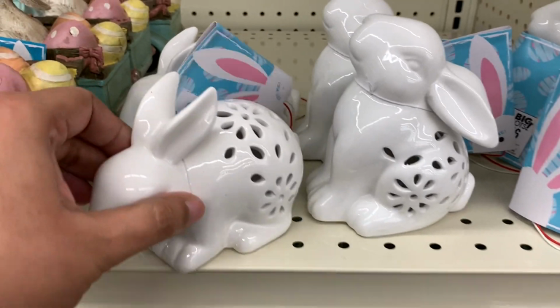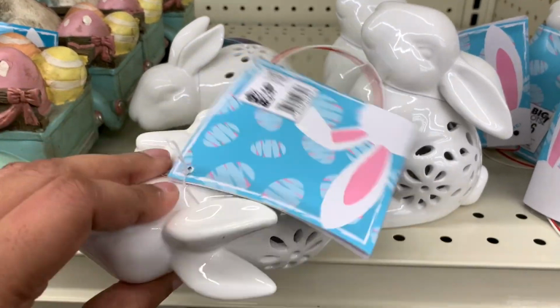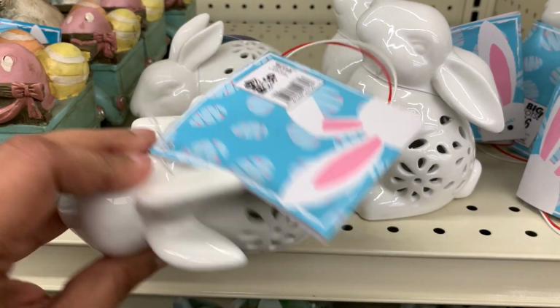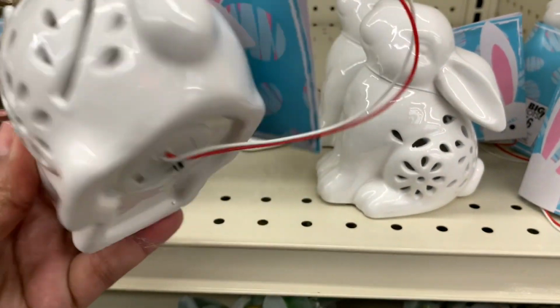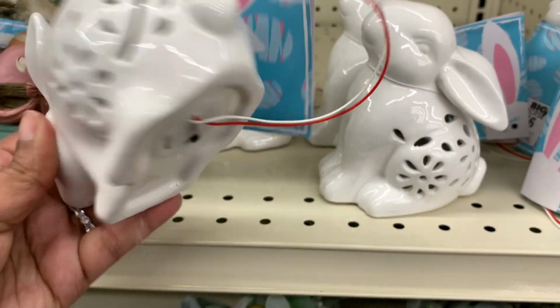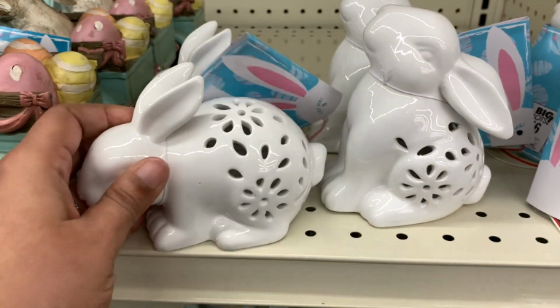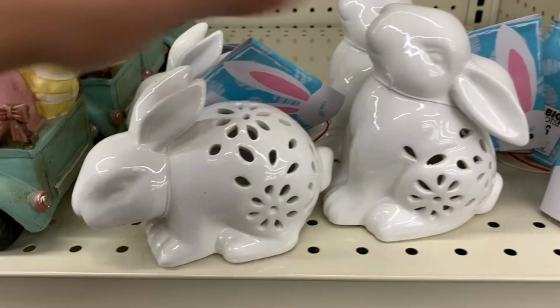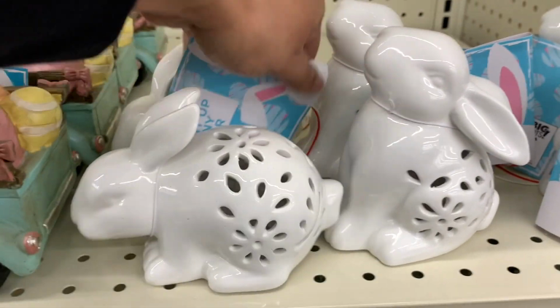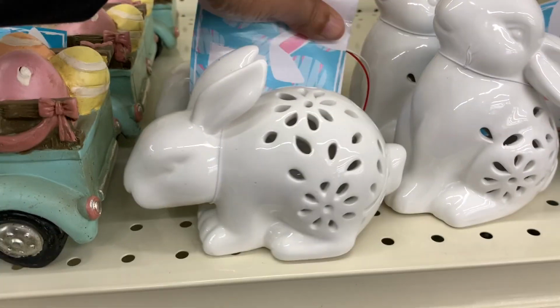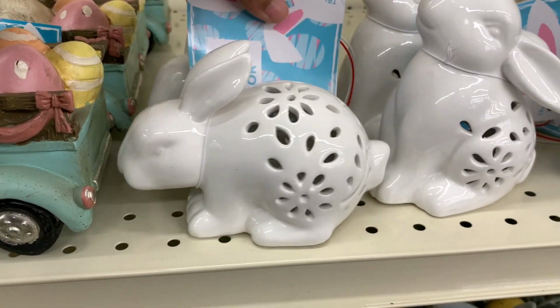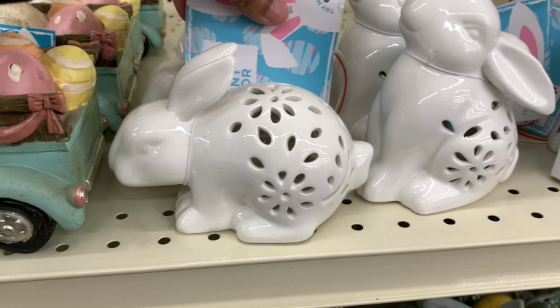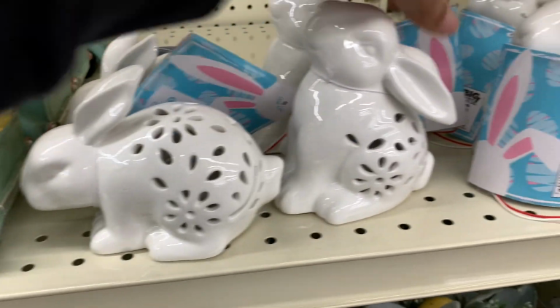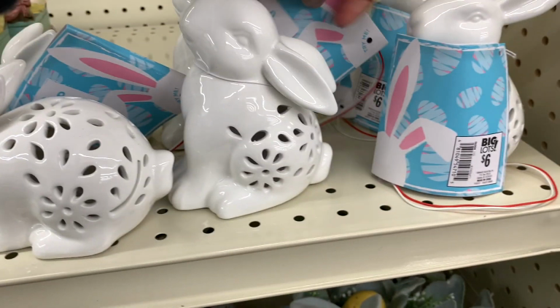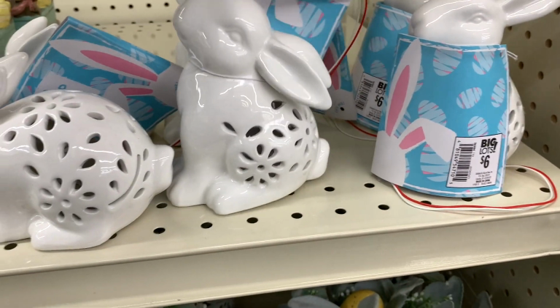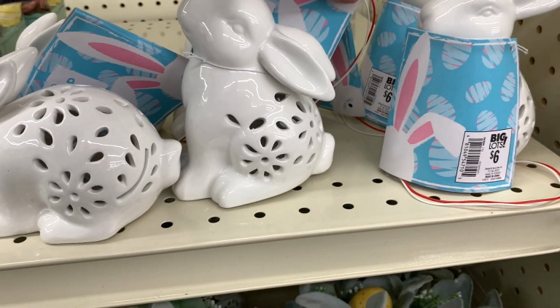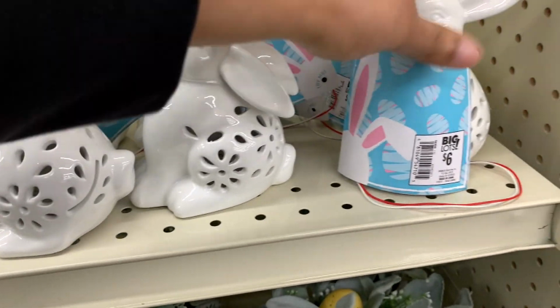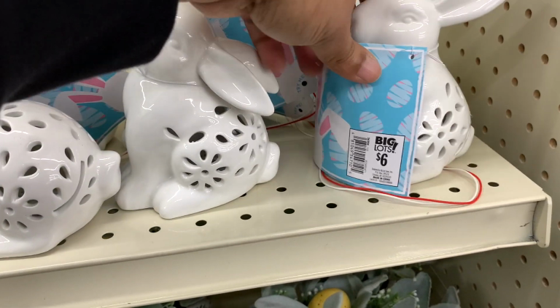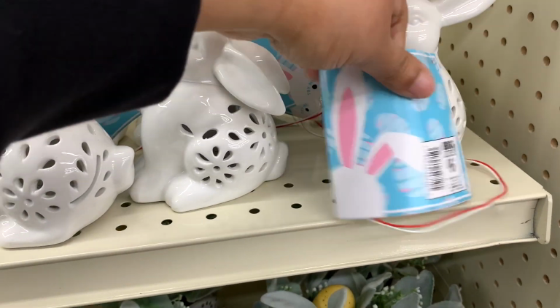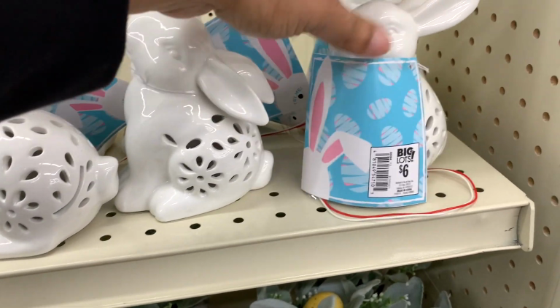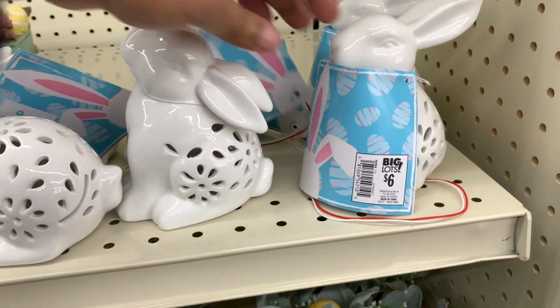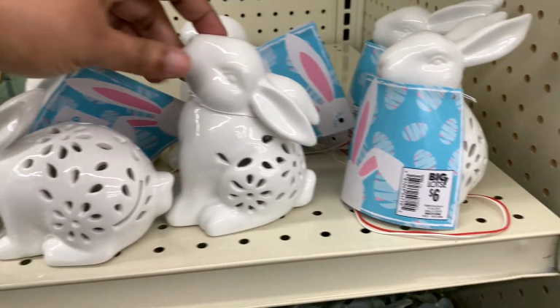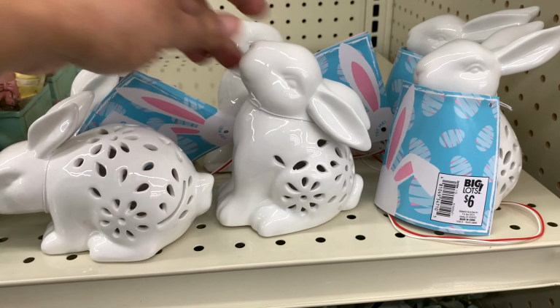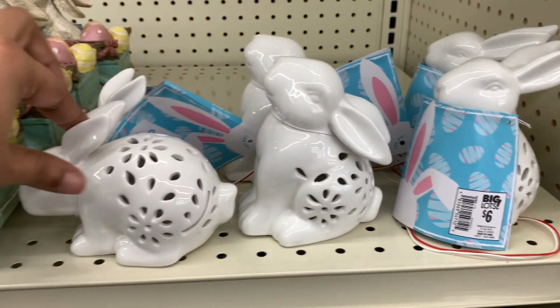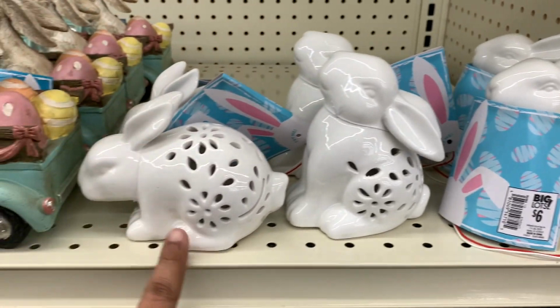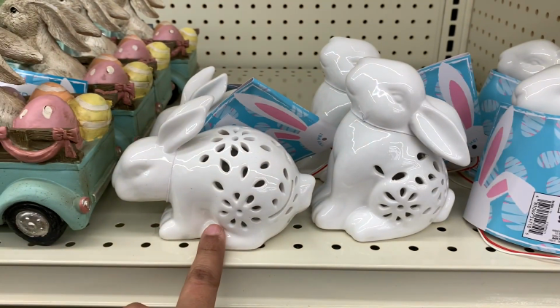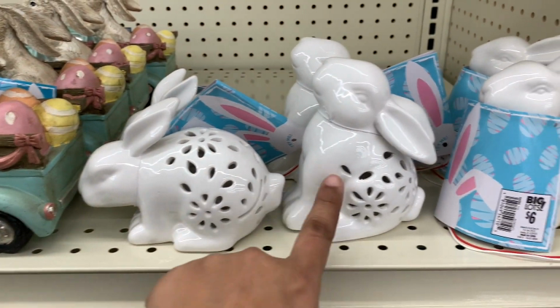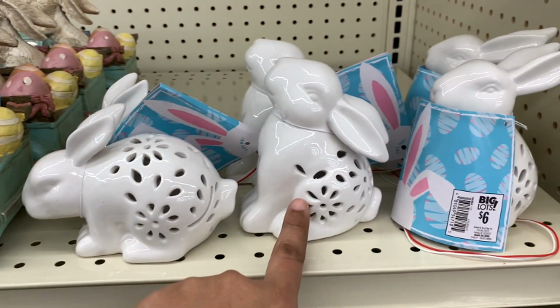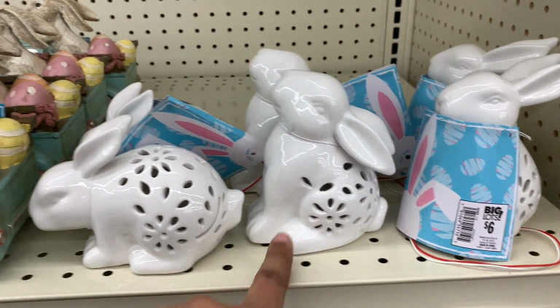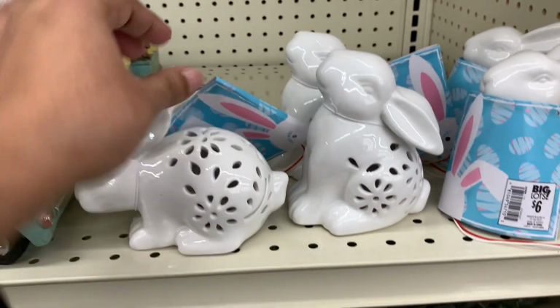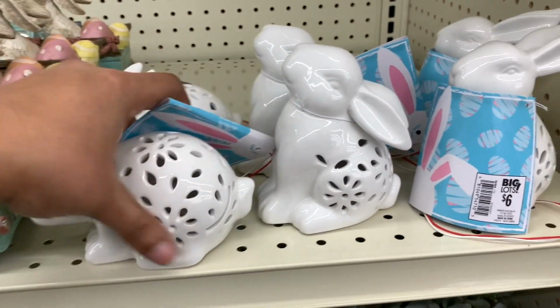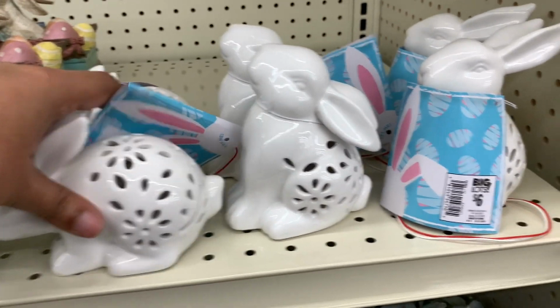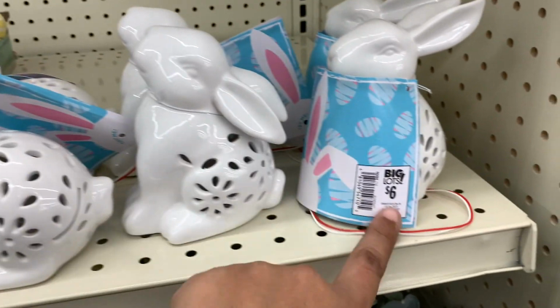Here are these little bunnies — do they light up? I think they do. That one doesn't. They're not lighting up right now, but they do light up. They have one sitting like this and then this one. $6.